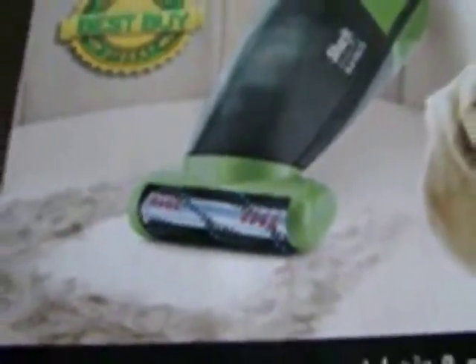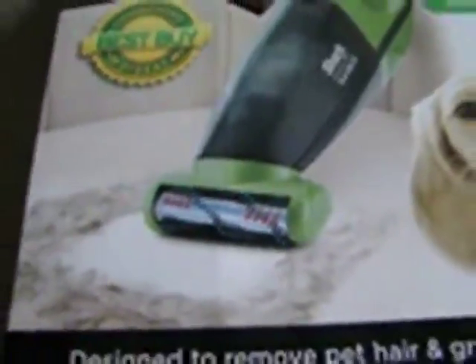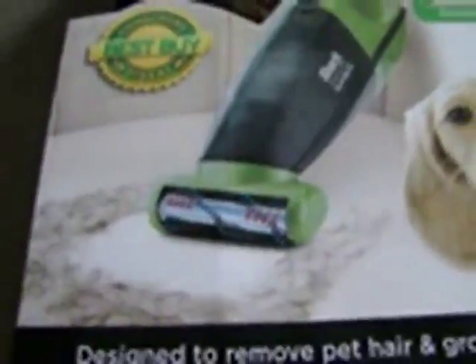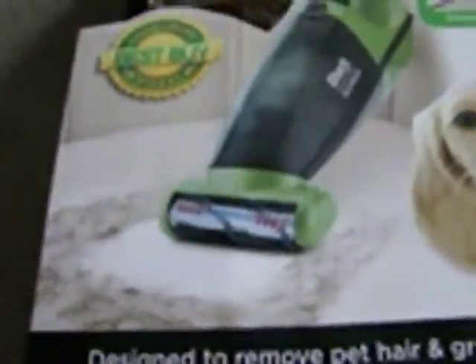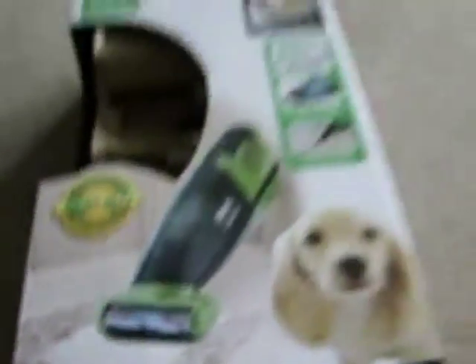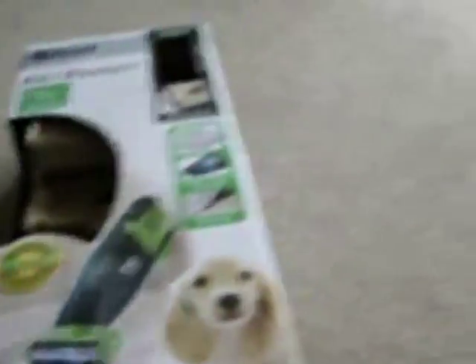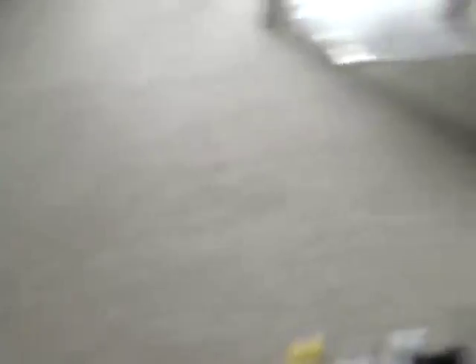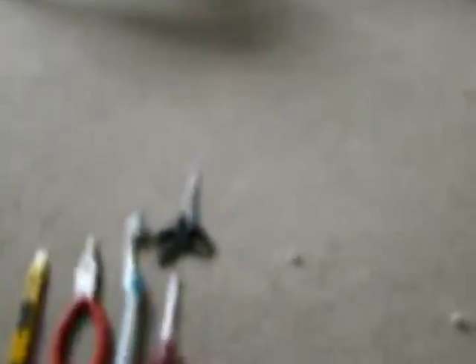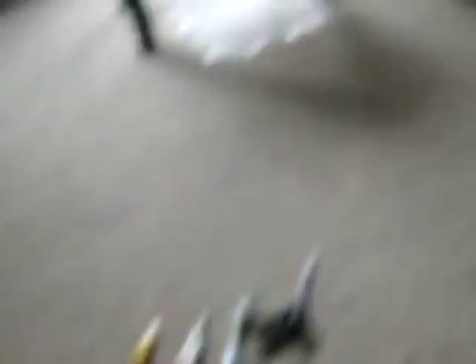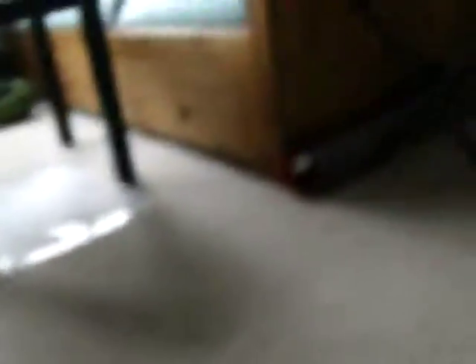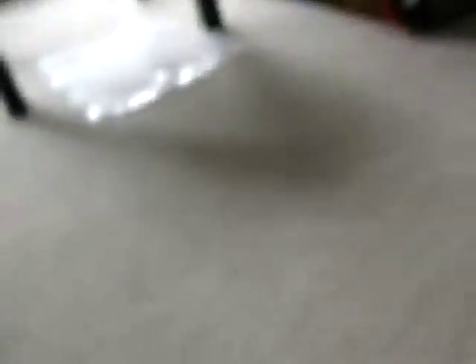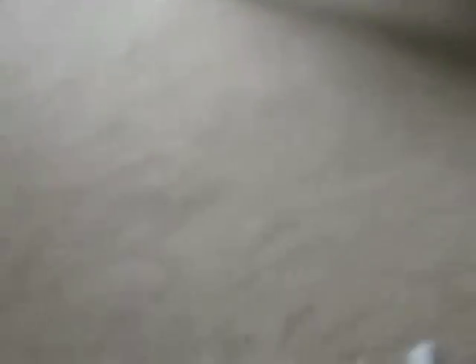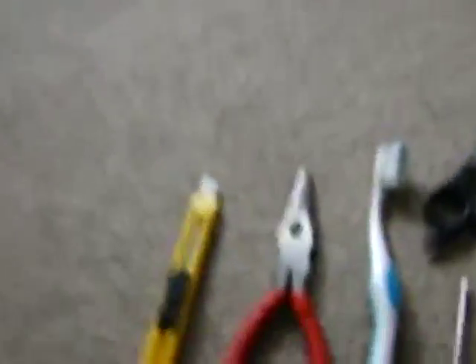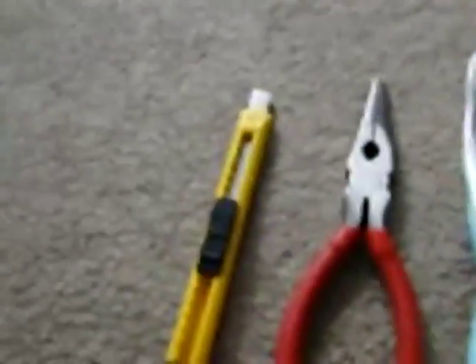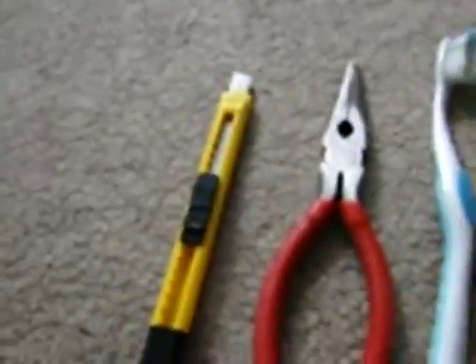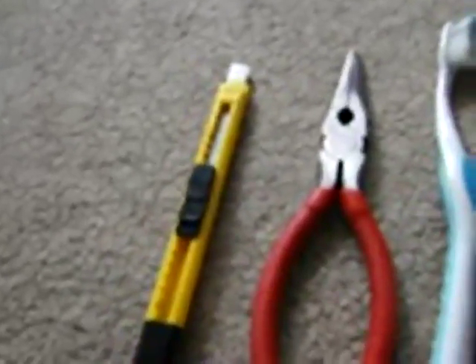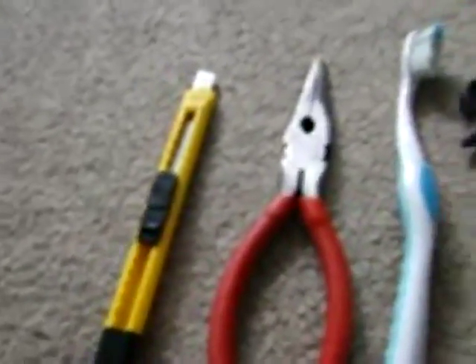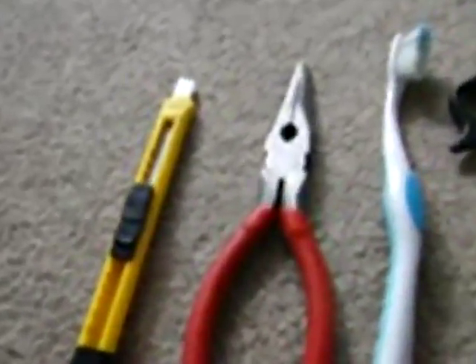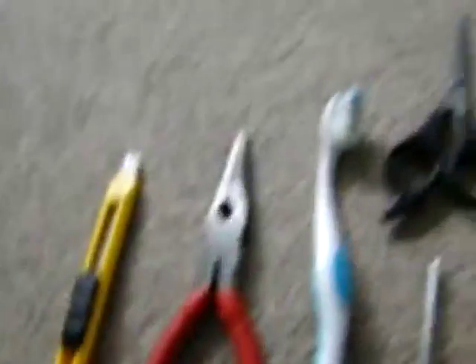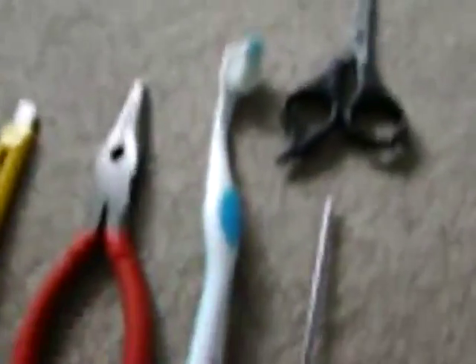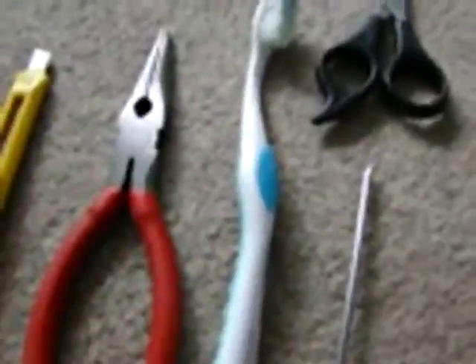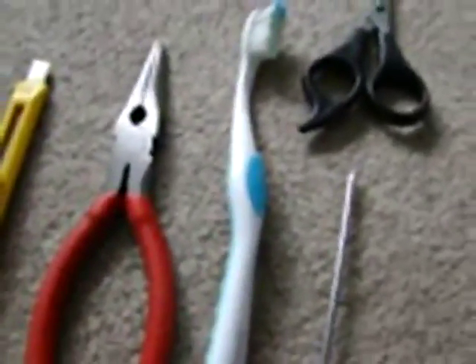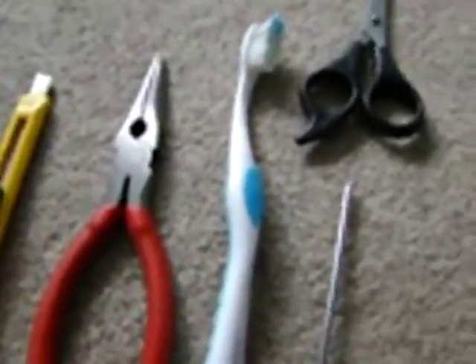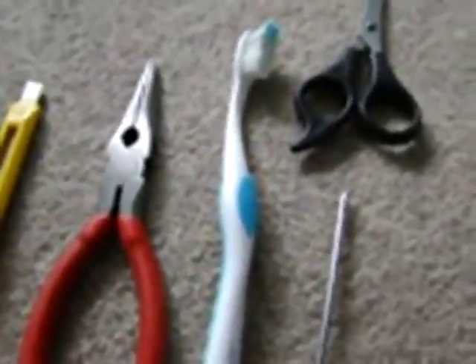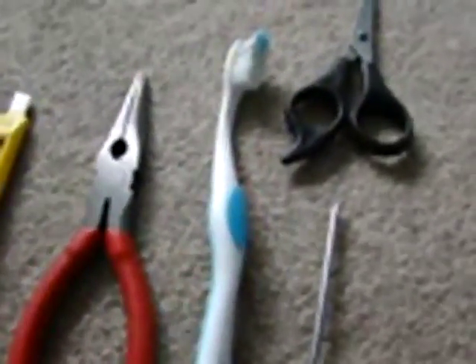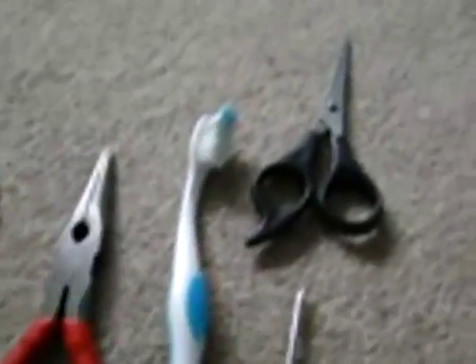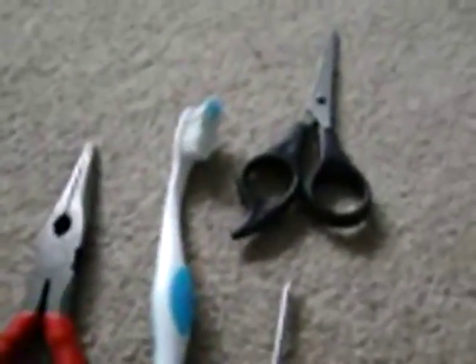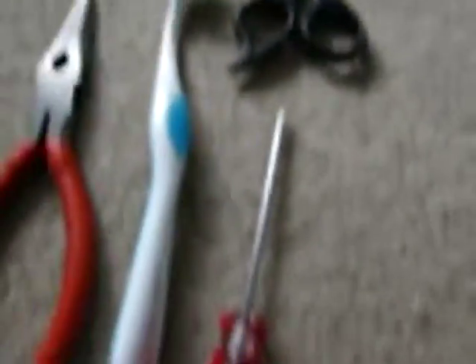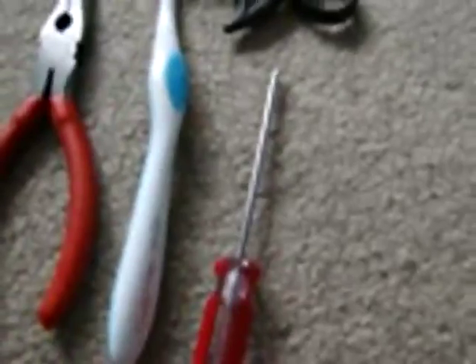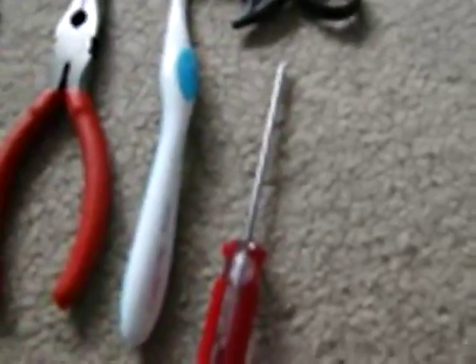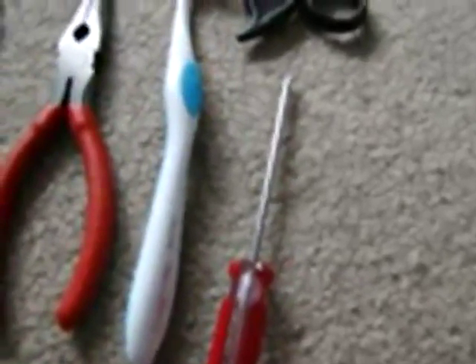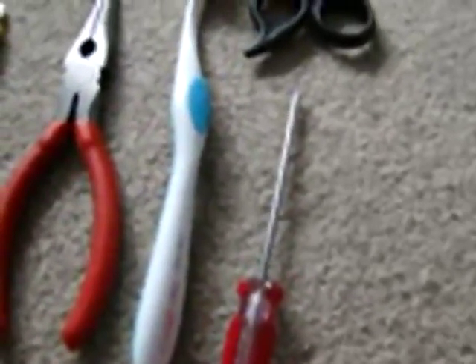First of all, you need a cutter, pliers, an old brush, scissors, and a screwdriver.